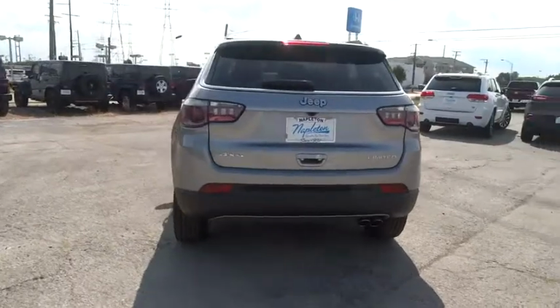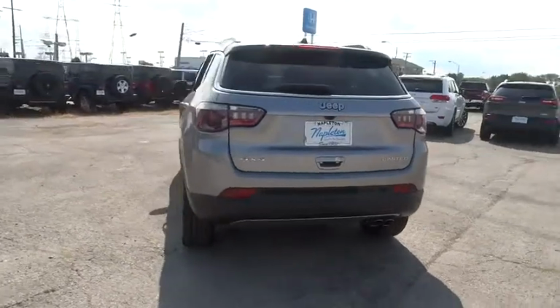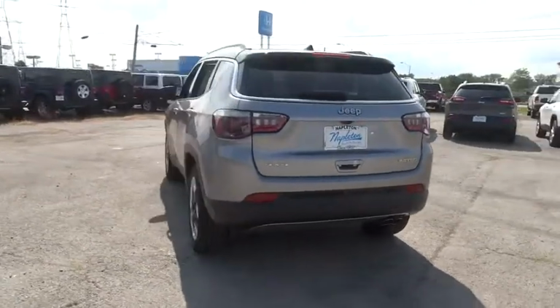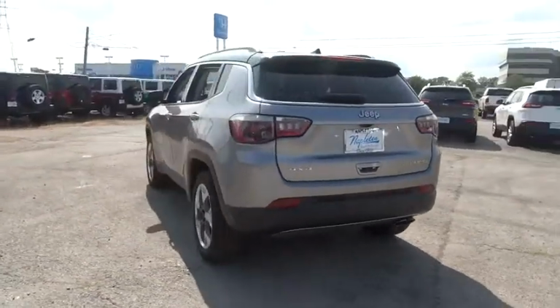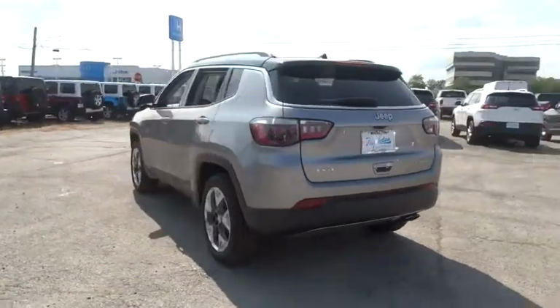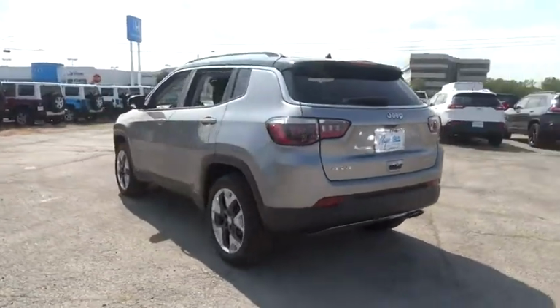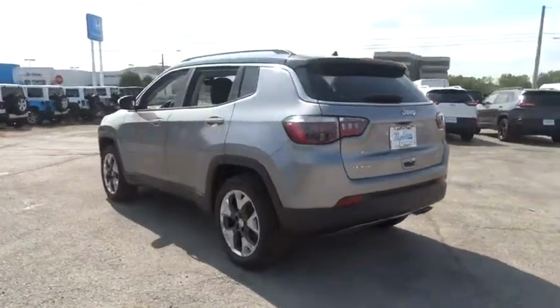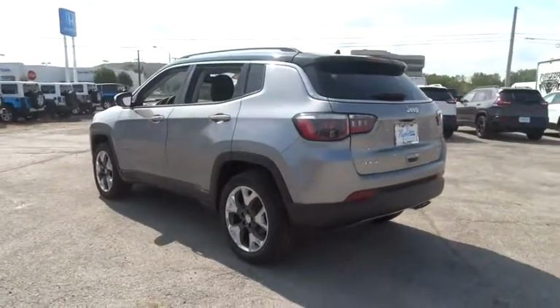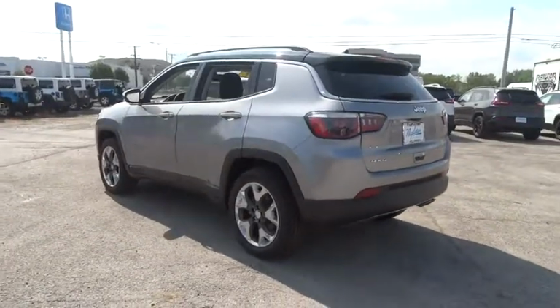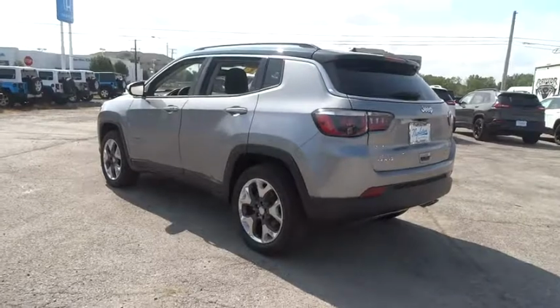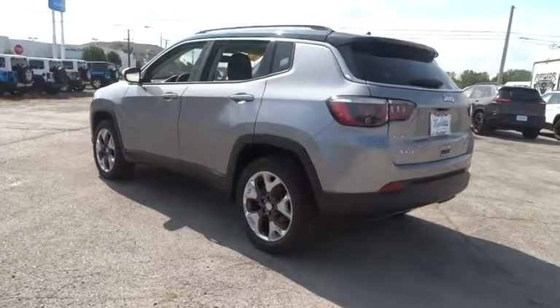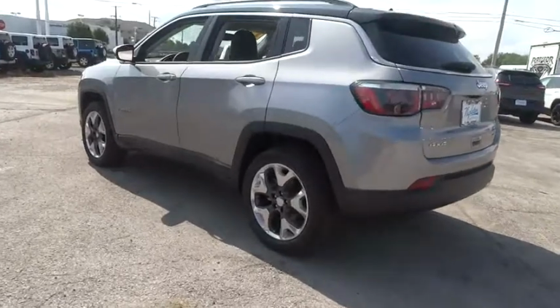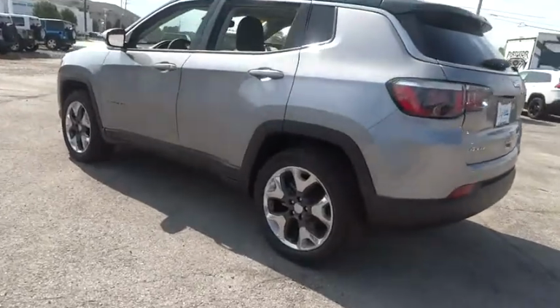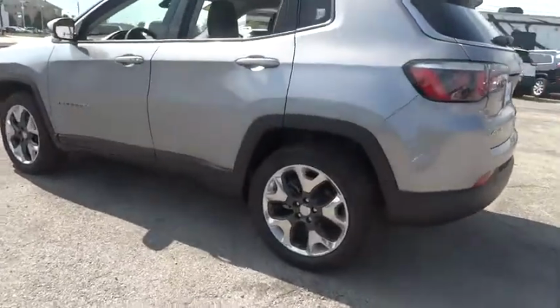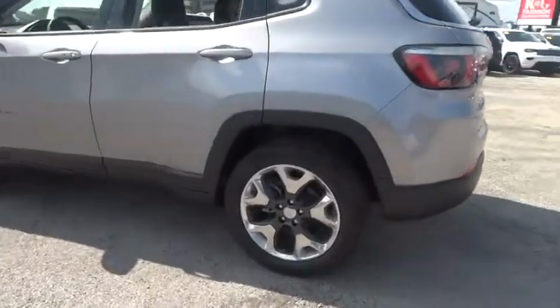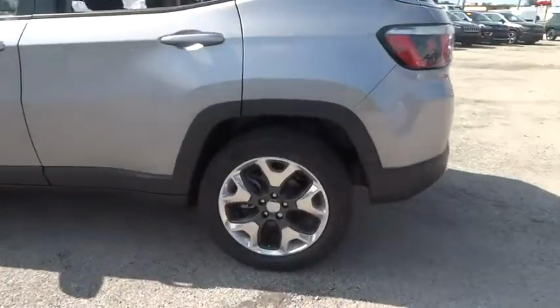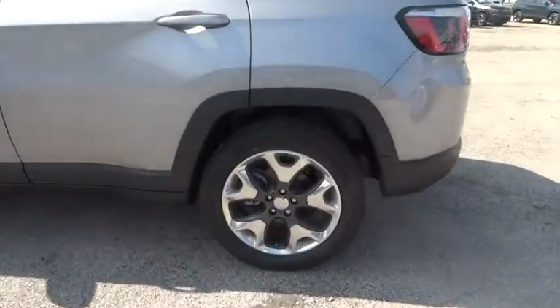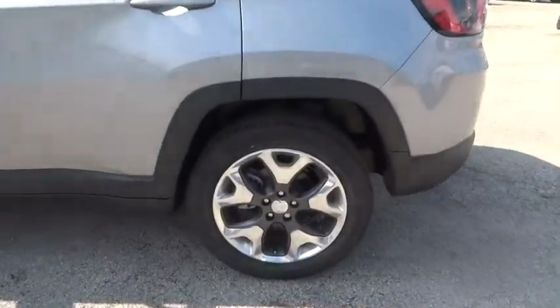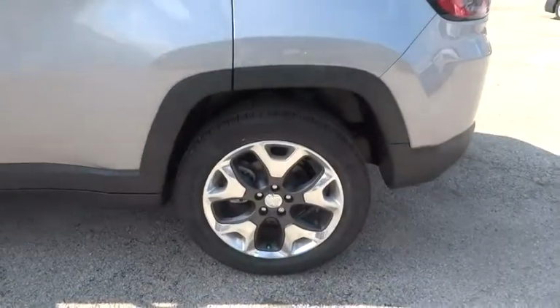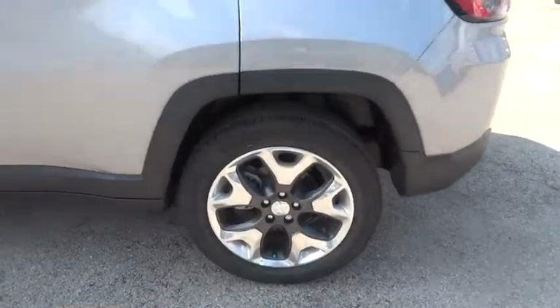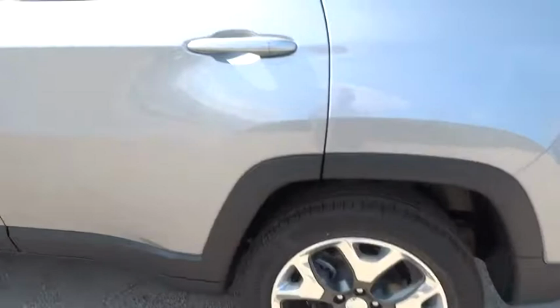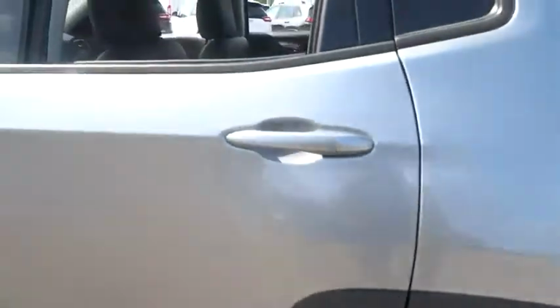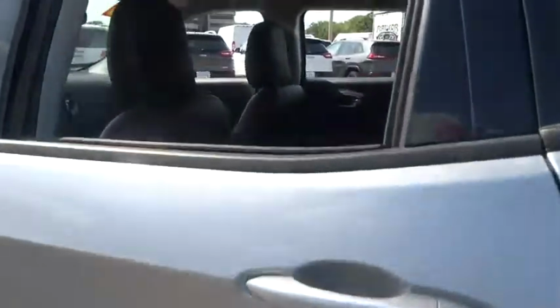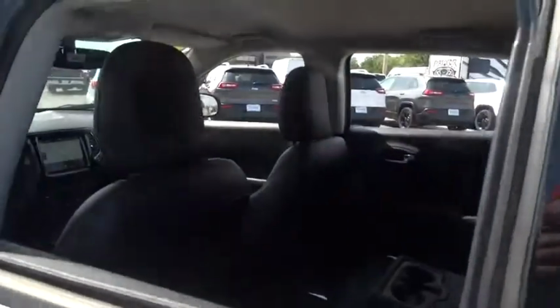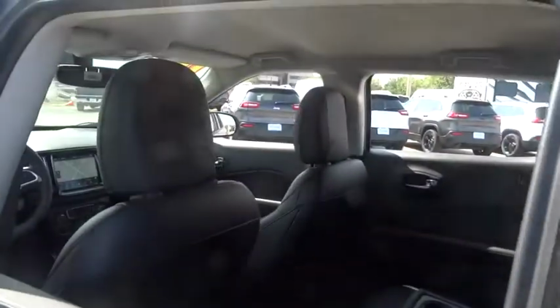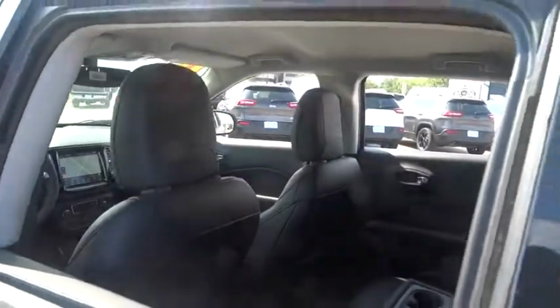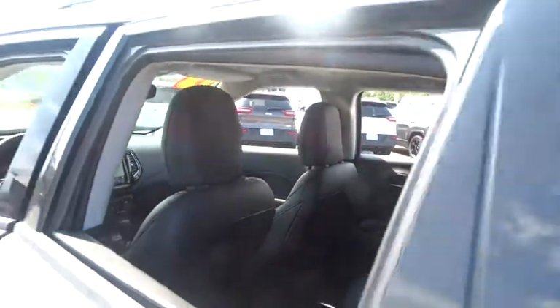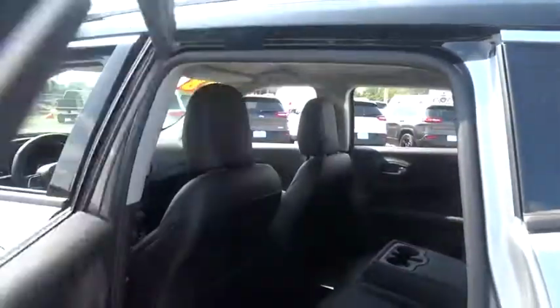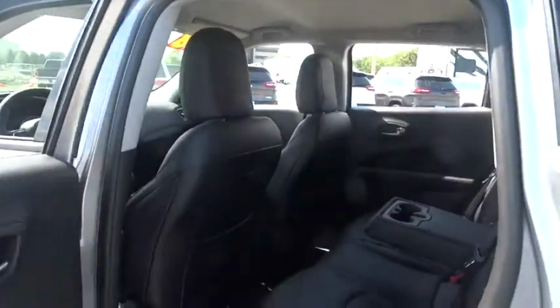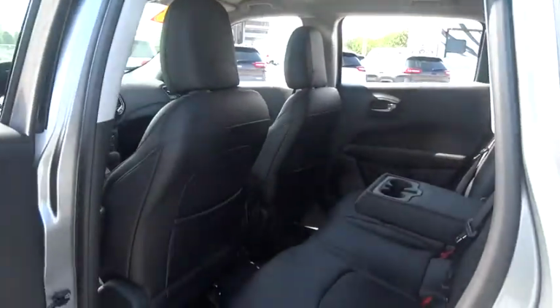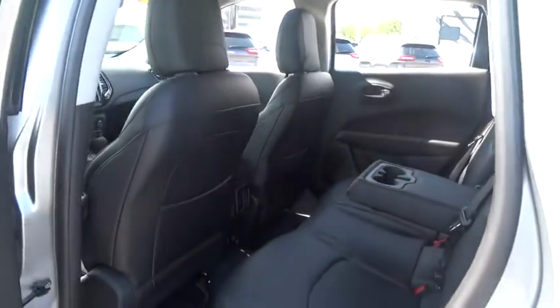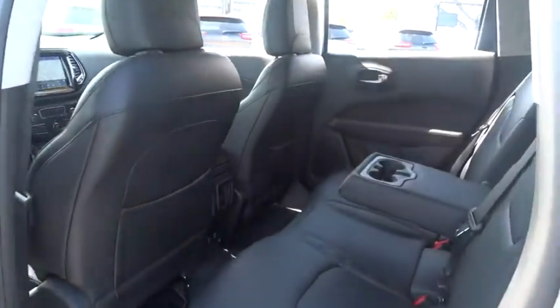Heated front seats, power windows, security system, trip computer, rear window defroster, tachometer, overhead console, remote keyless entry. This beauty is sure to make you the talk of the neighborhood, so call or drop in for a test drive today.